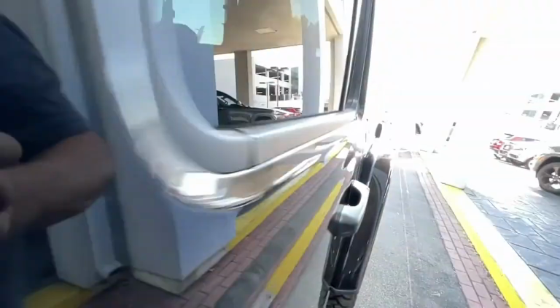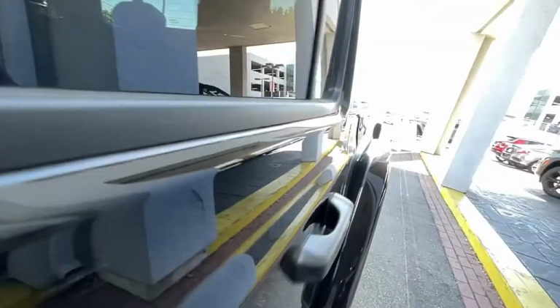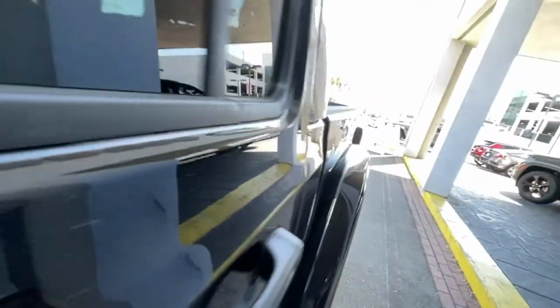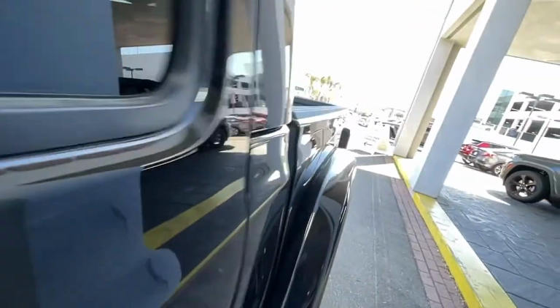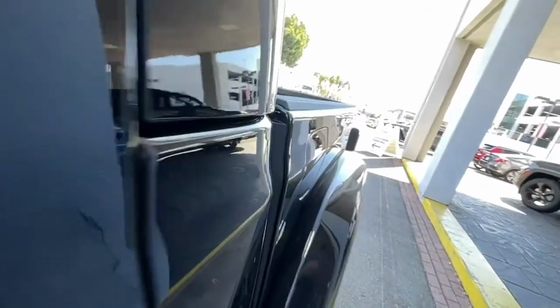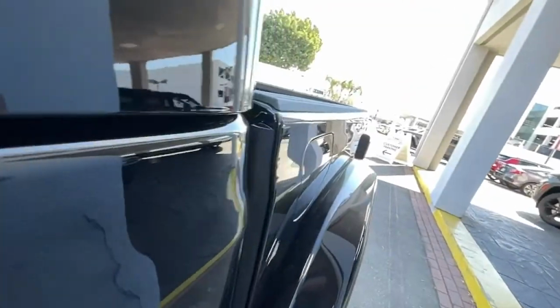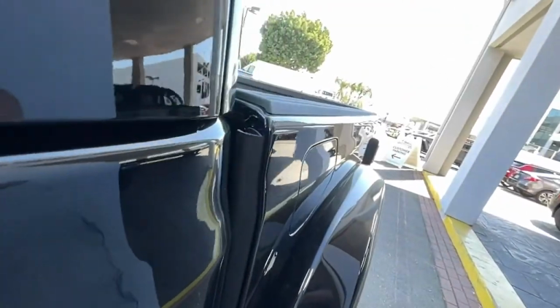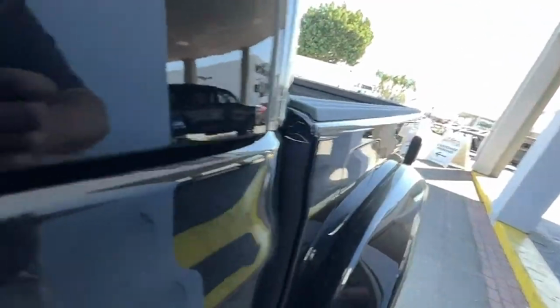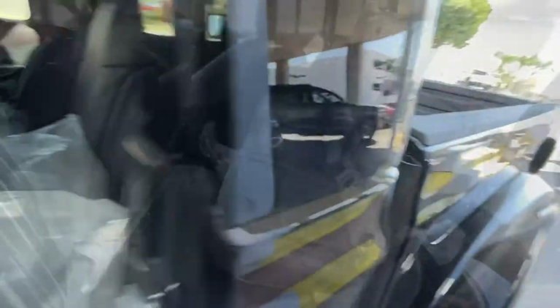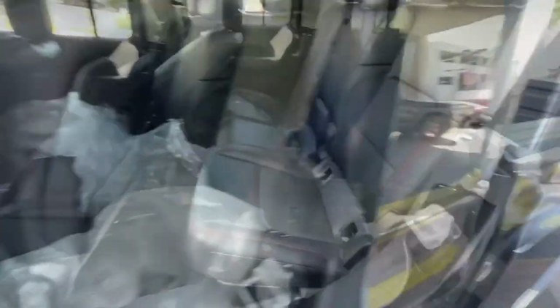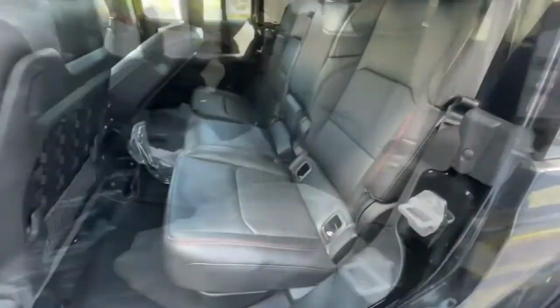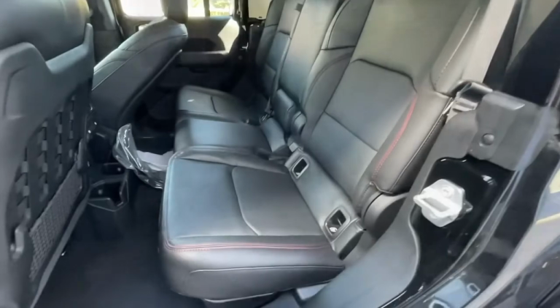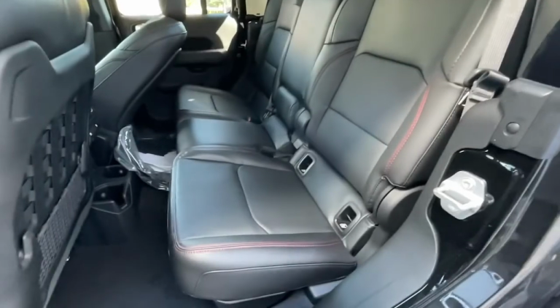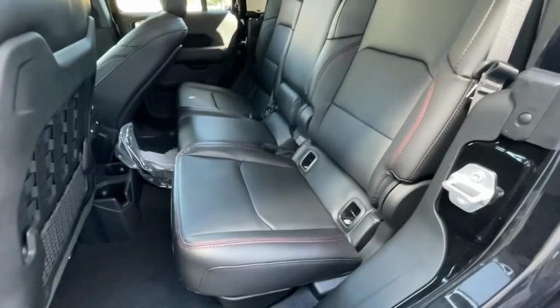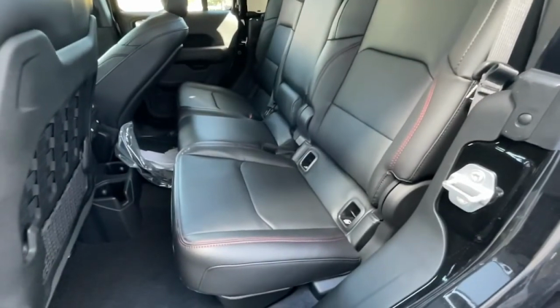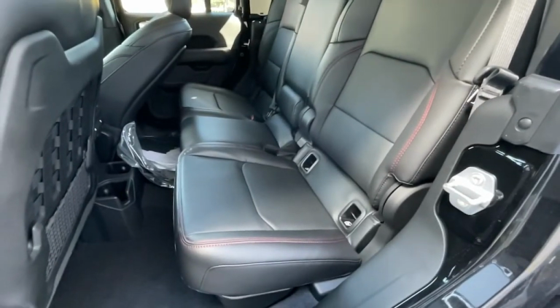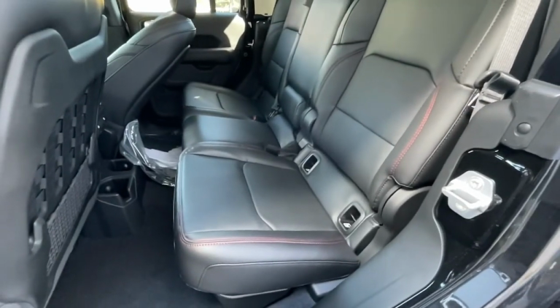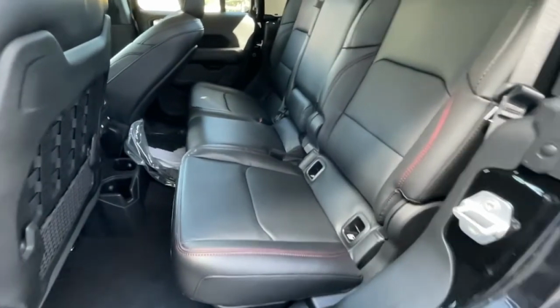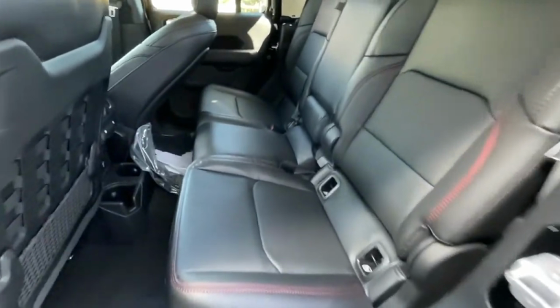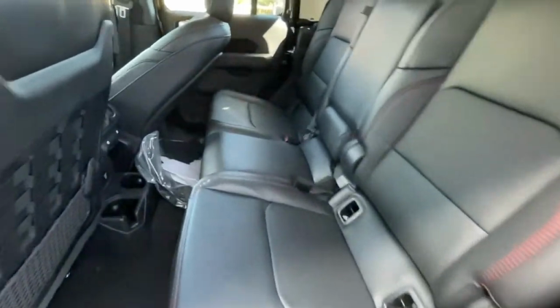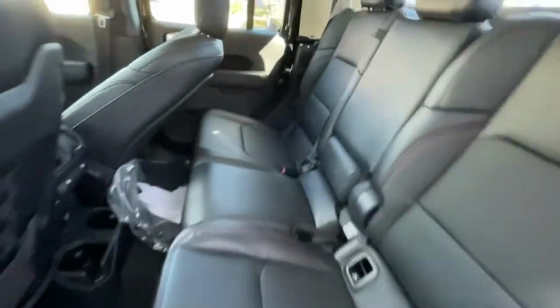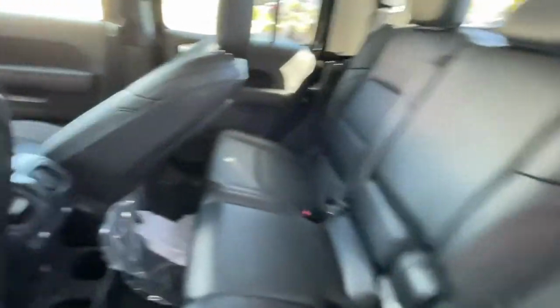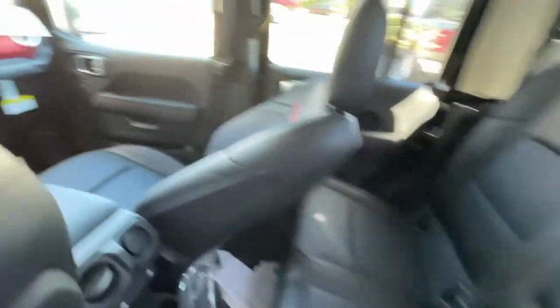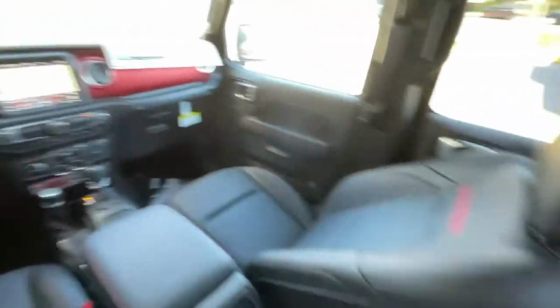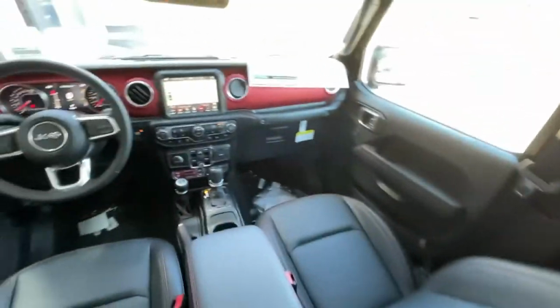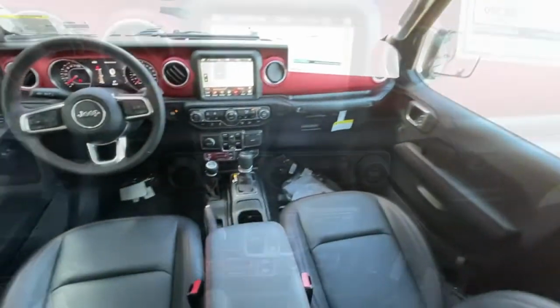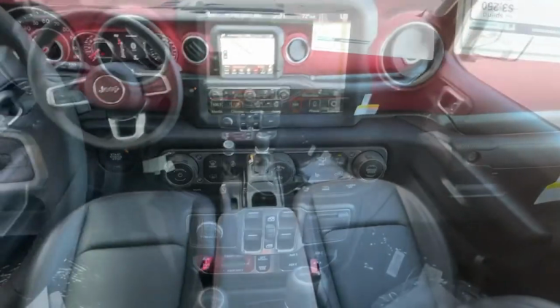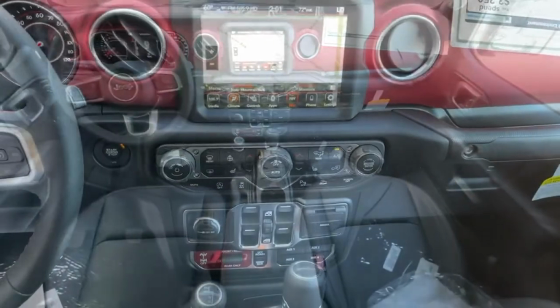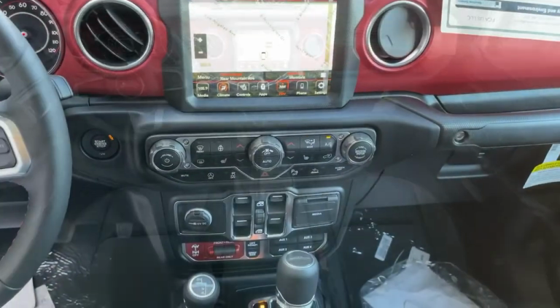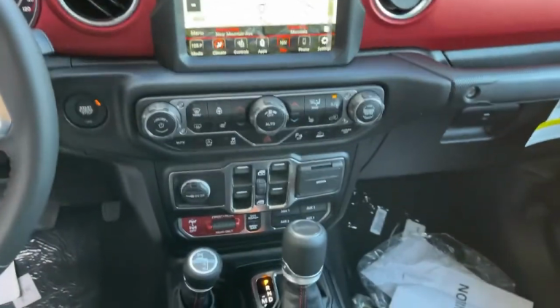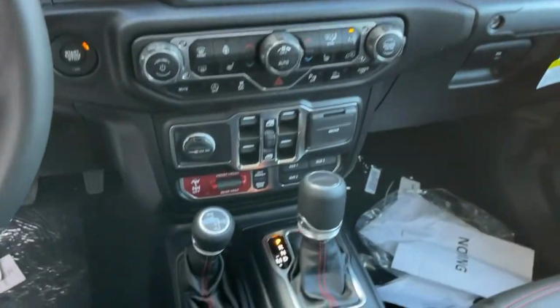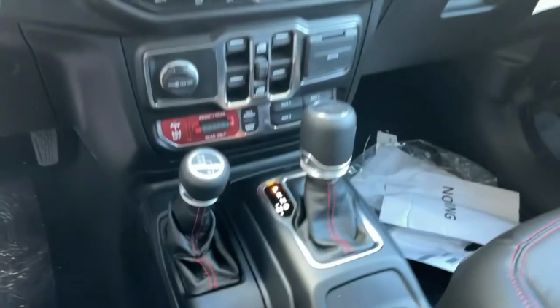Dare to enjoy the freedom you crave in this no-excuses Commander. Come in for a fun and easy test drive. Our team will make it the best part of your day.